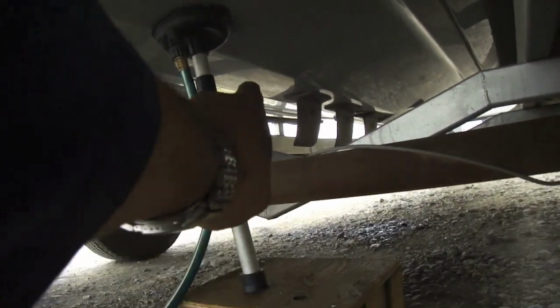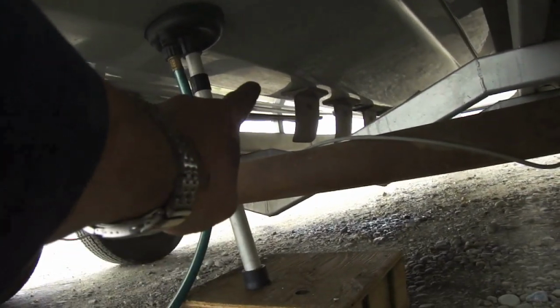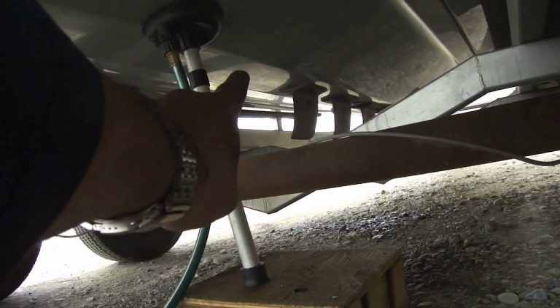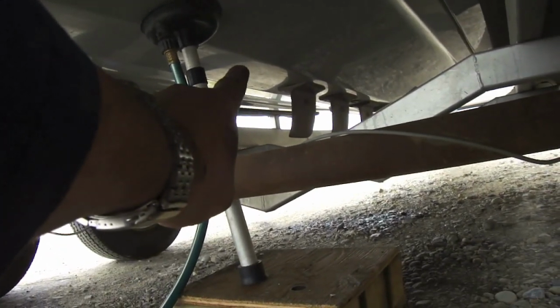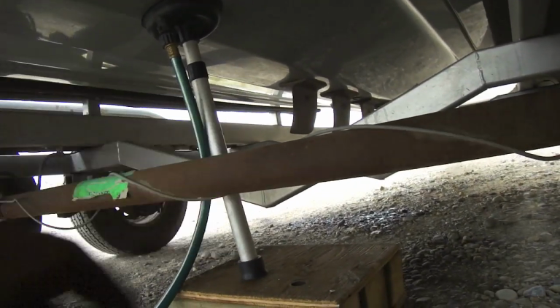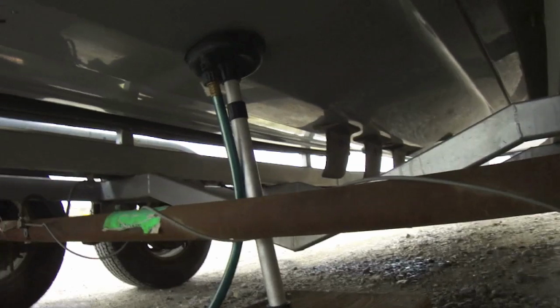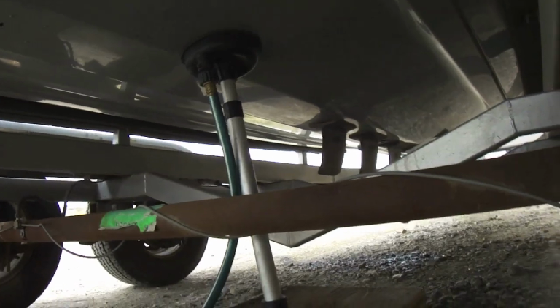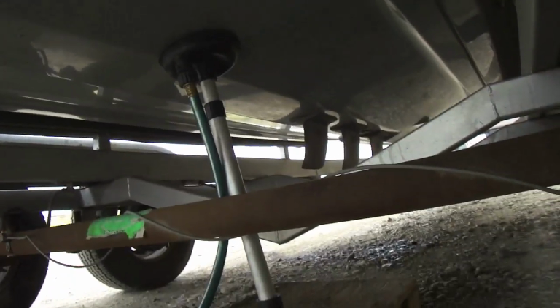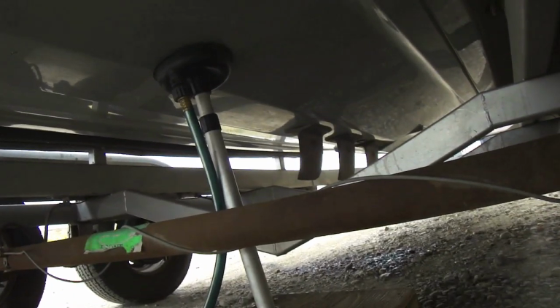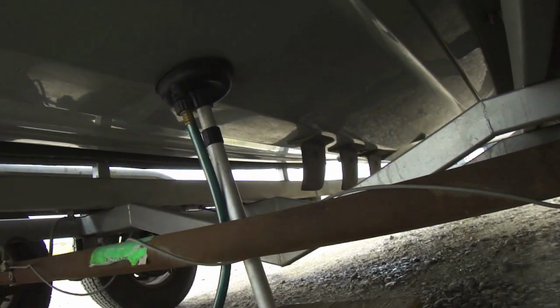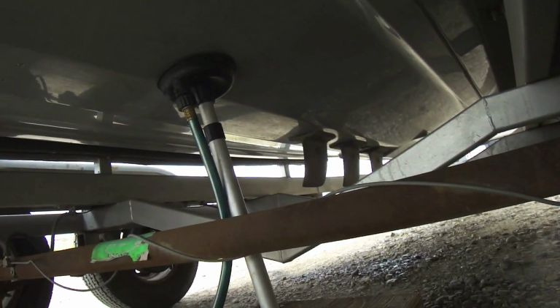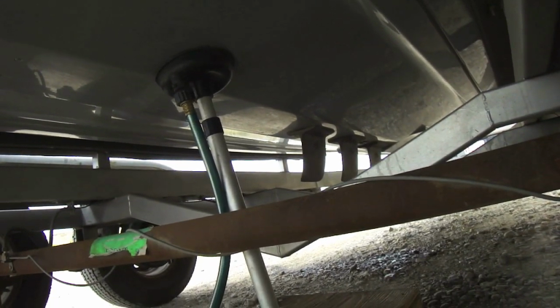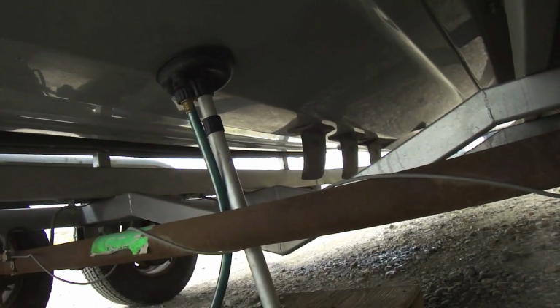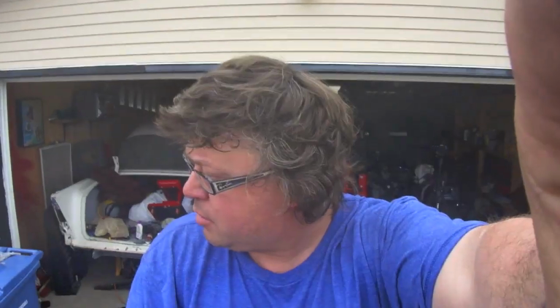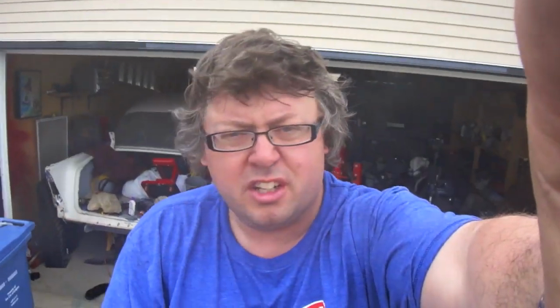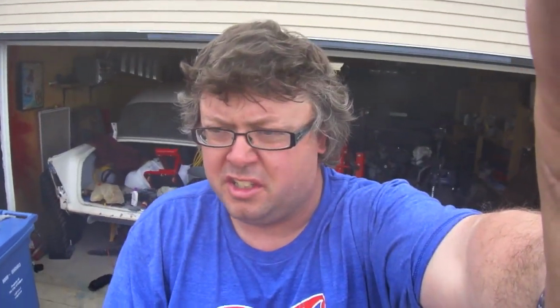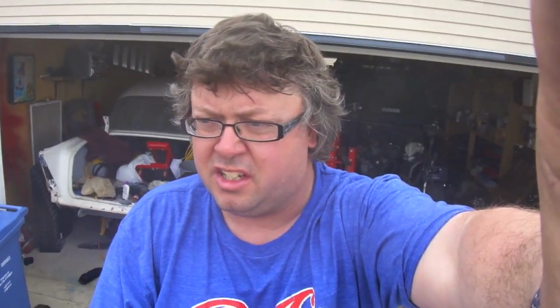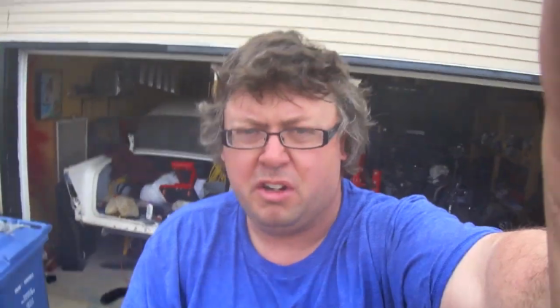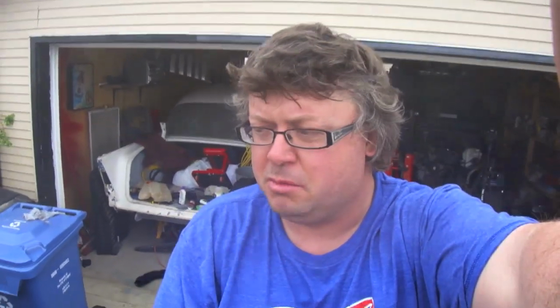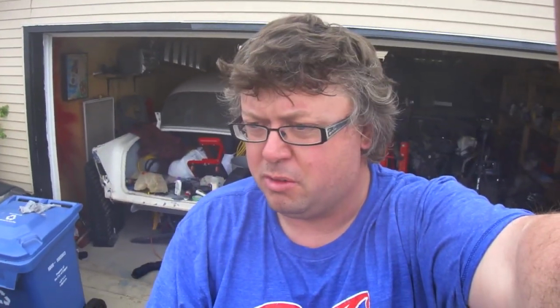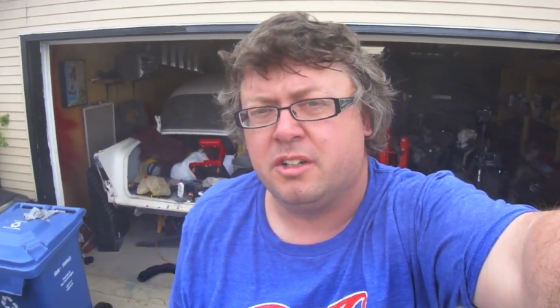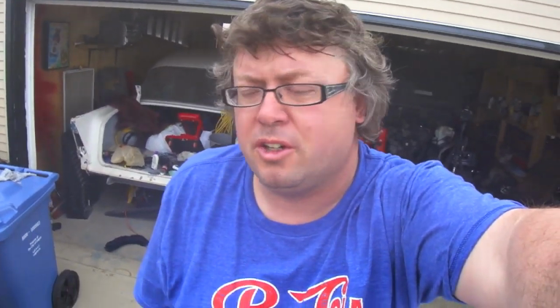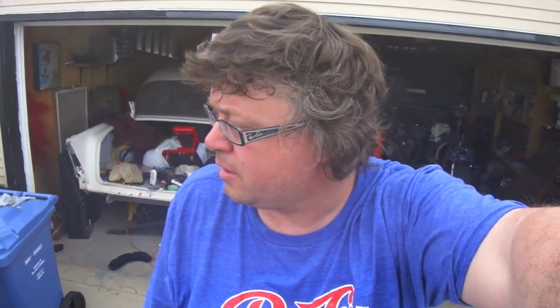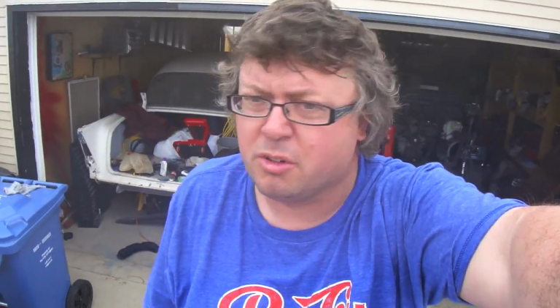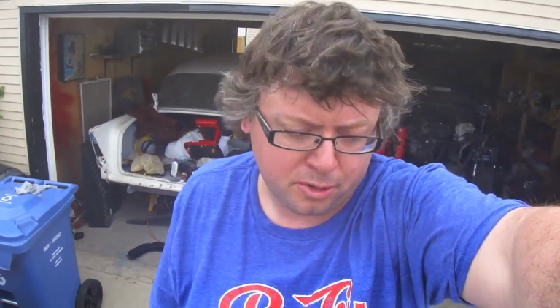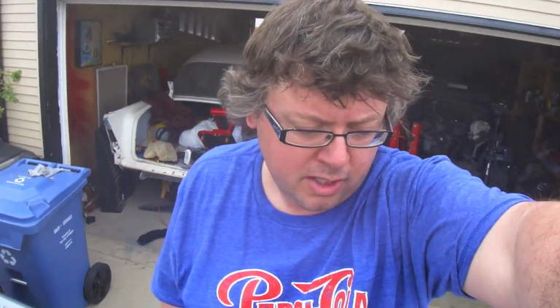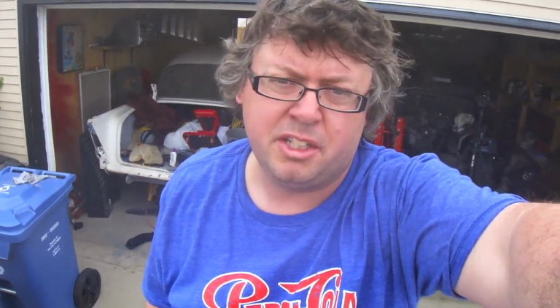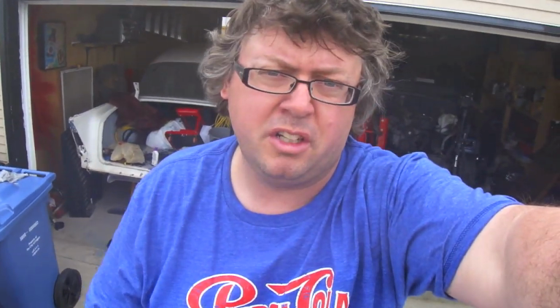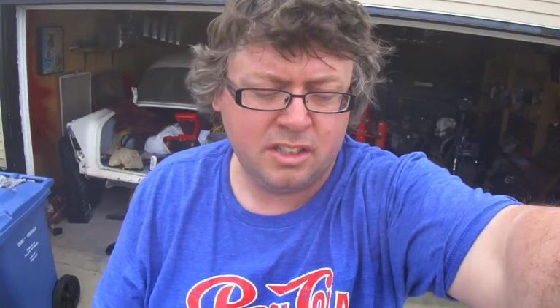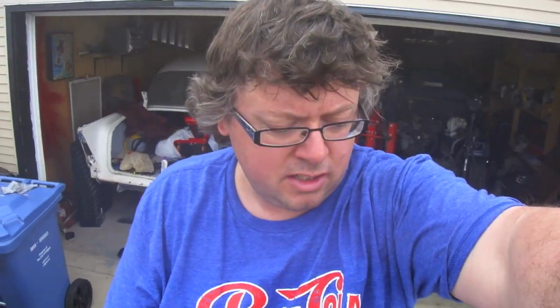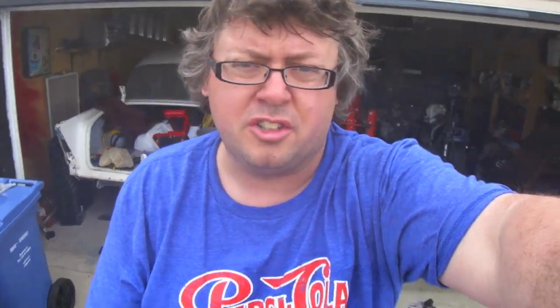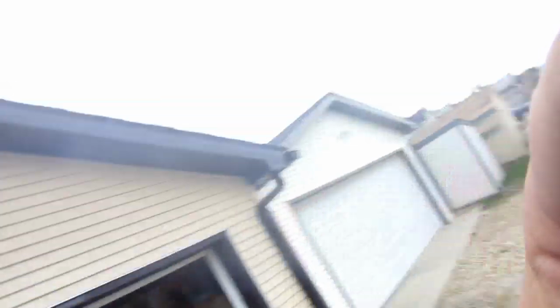I'm going to try to mount the transducer right in there after we start the boat and let it run for a bit — make sure the heater works and everything. I had trouble fishing the welding wire through the hull, but in the meantime we're going to get the transducer mounted.